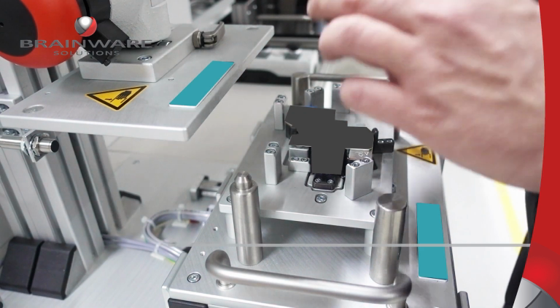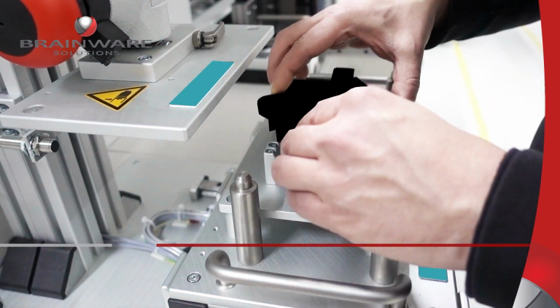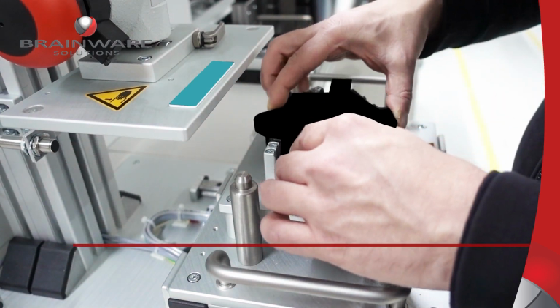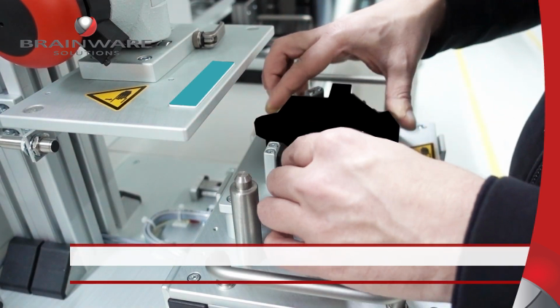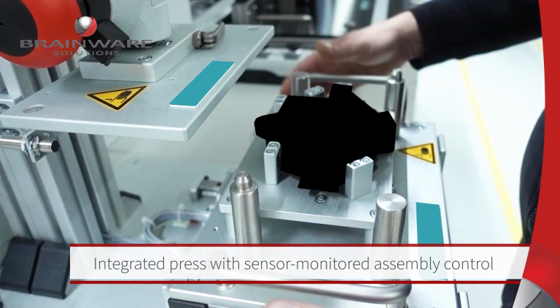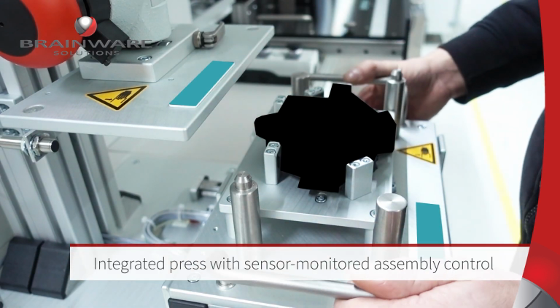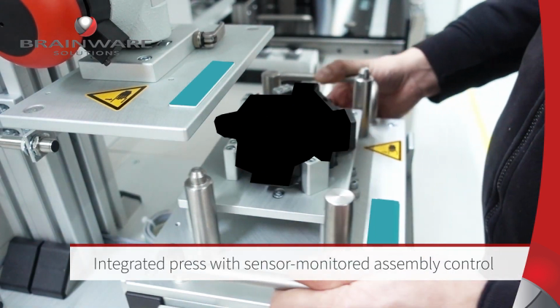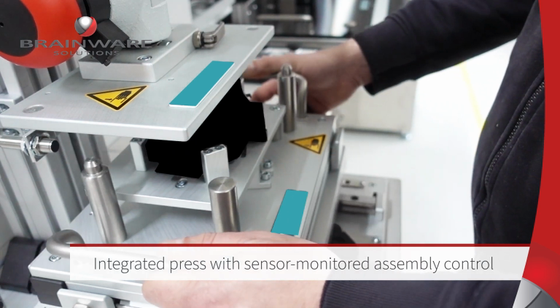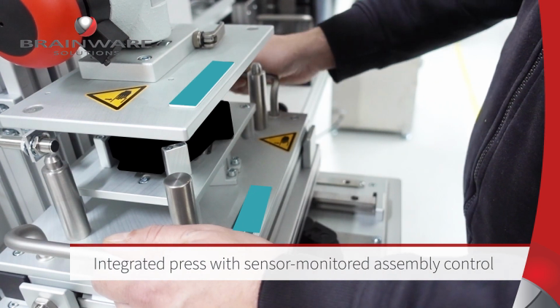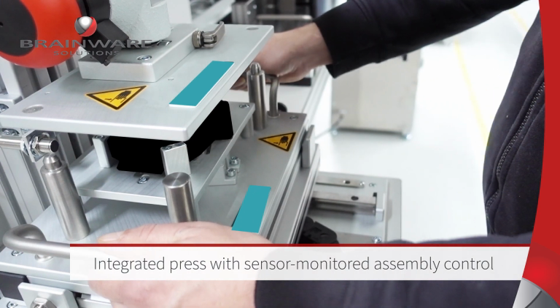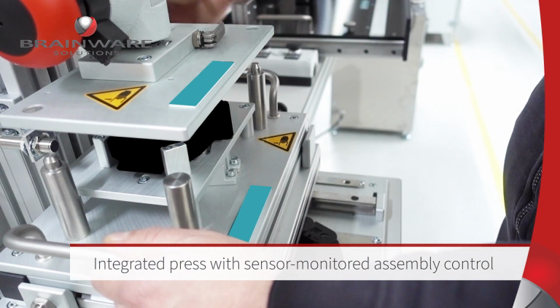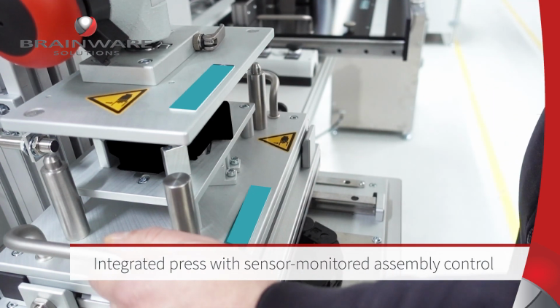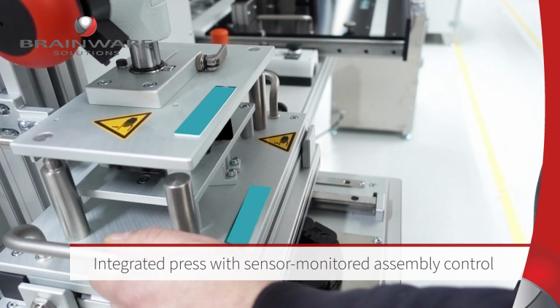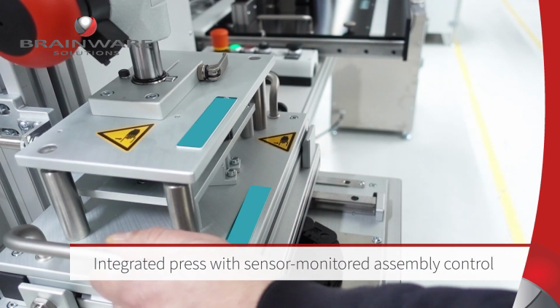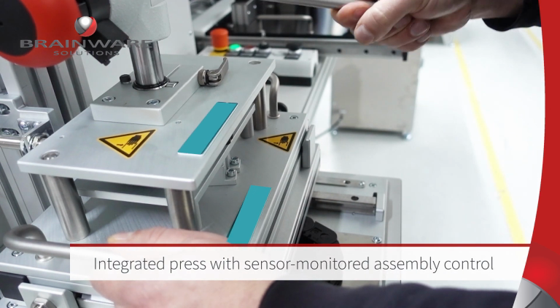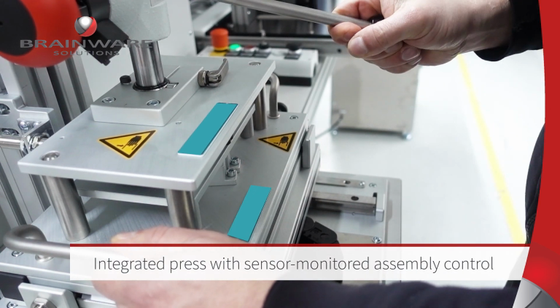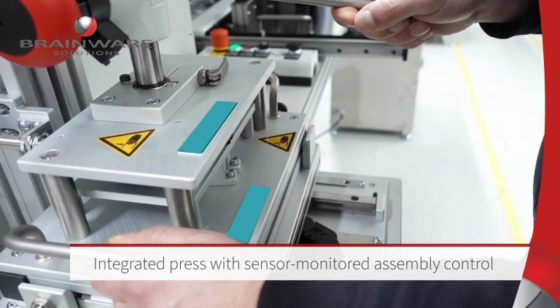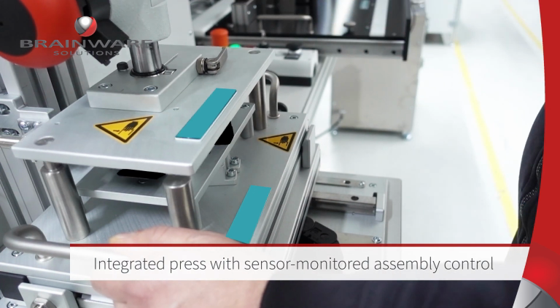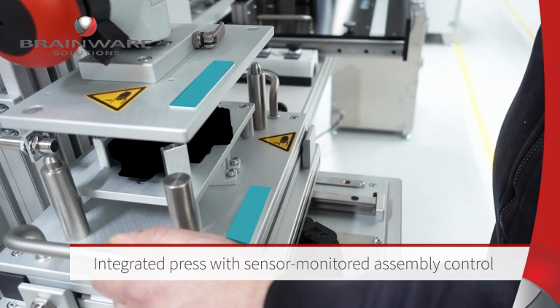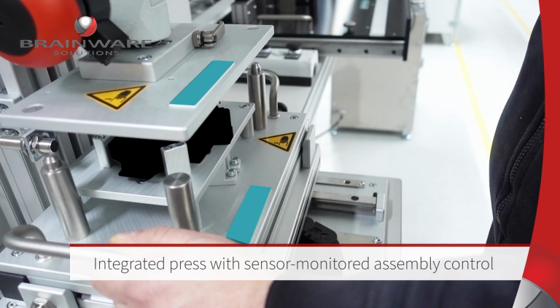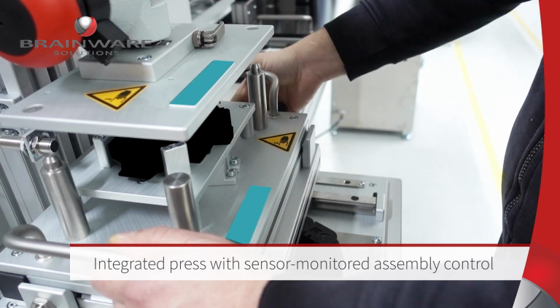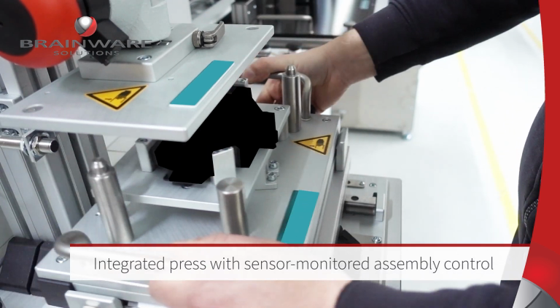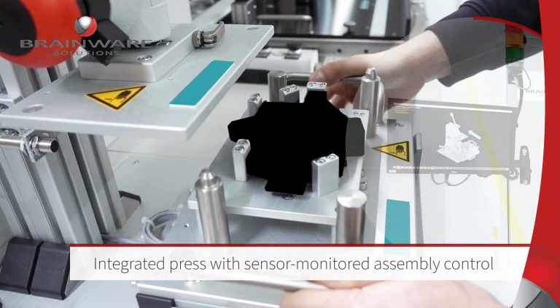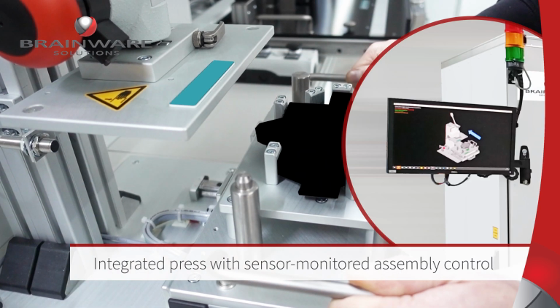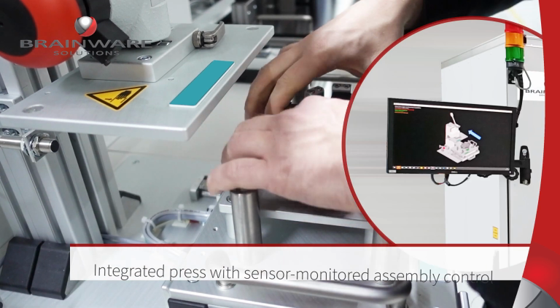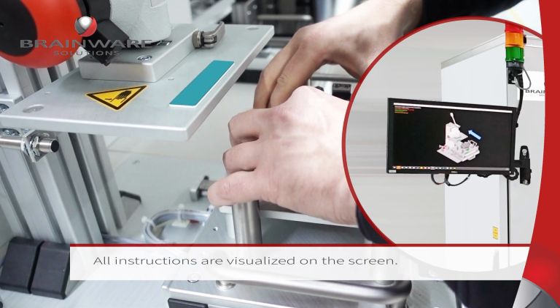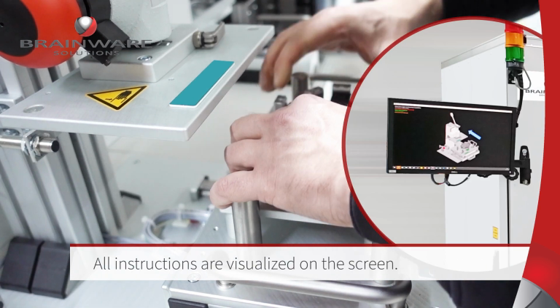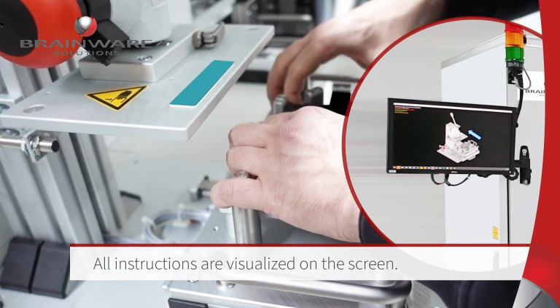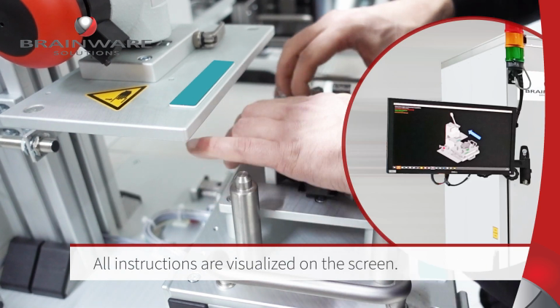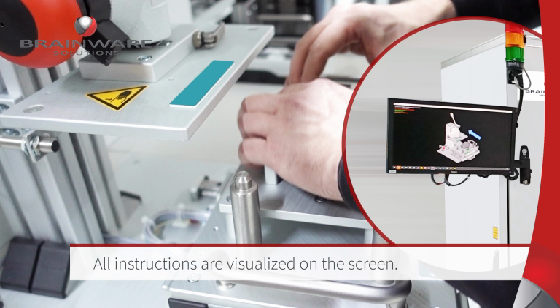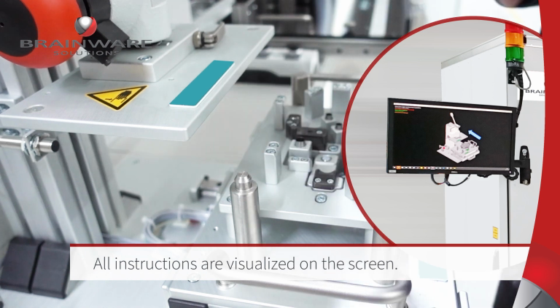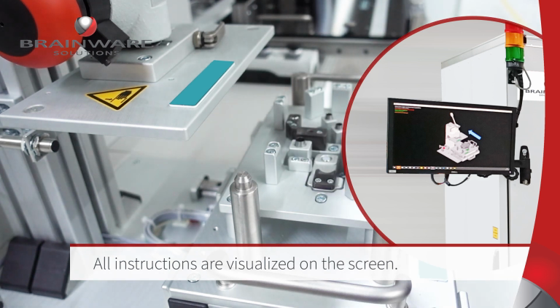A hand press is equipped with several sensors and checks that the assembly is correct and error-free. Of course, all assembly steps and the result are visualized on the screen.